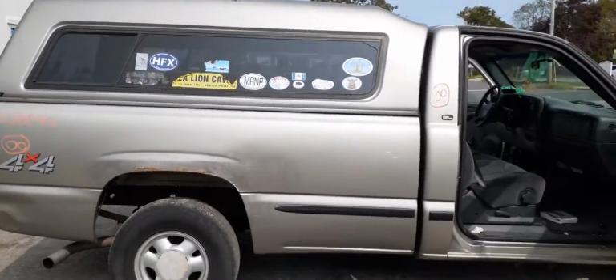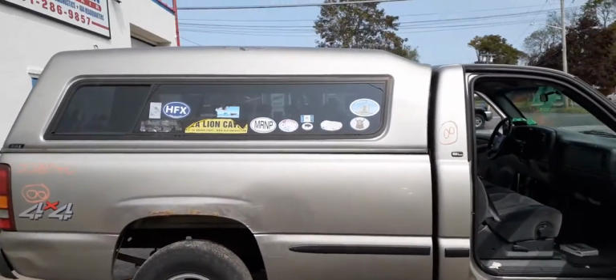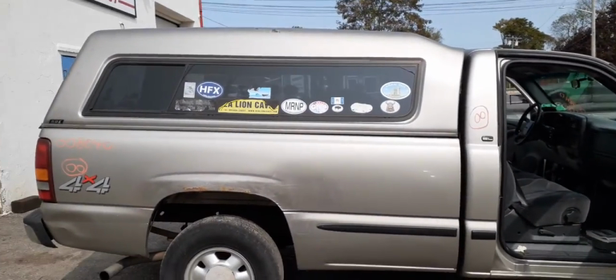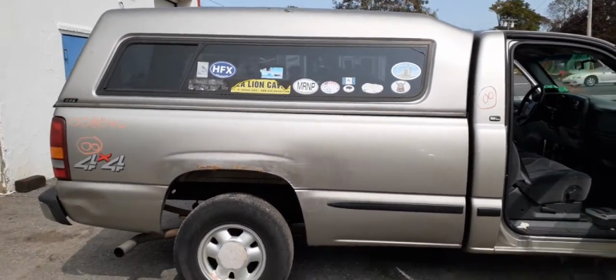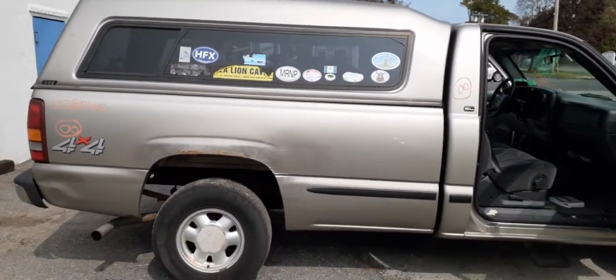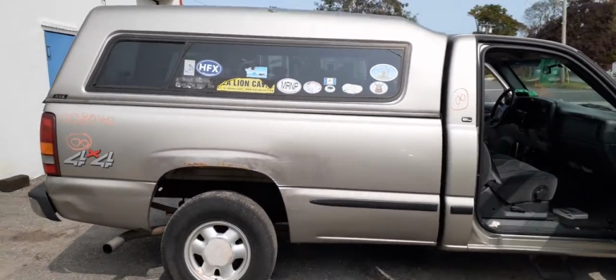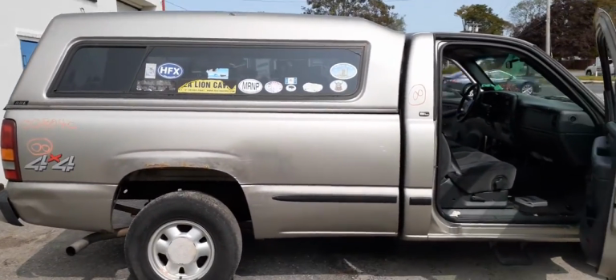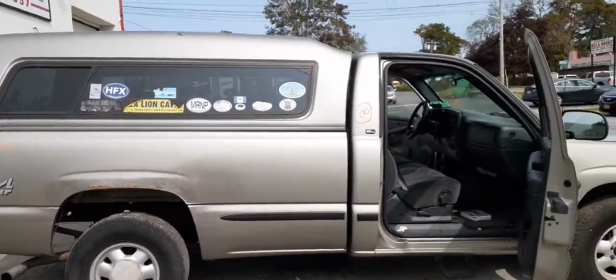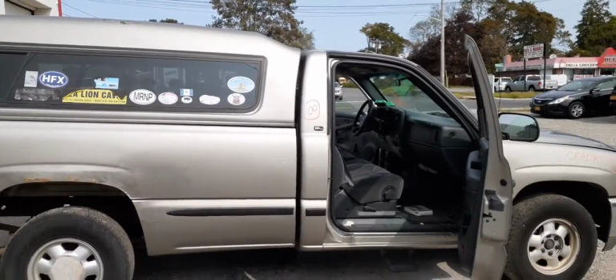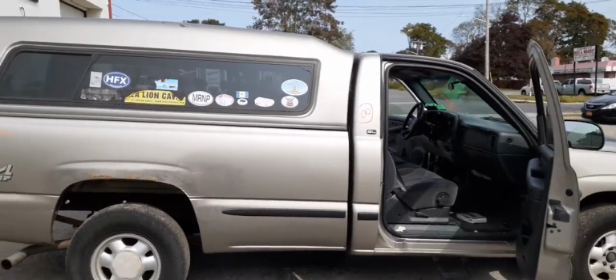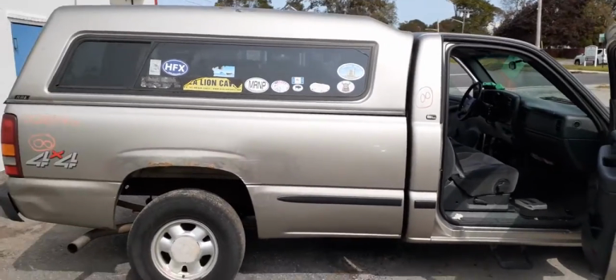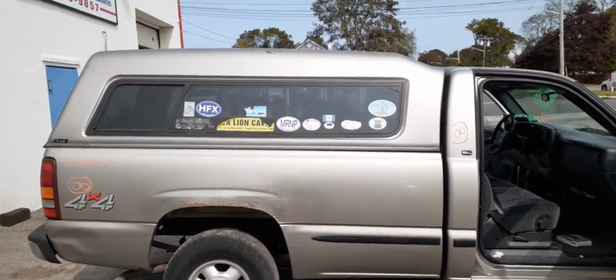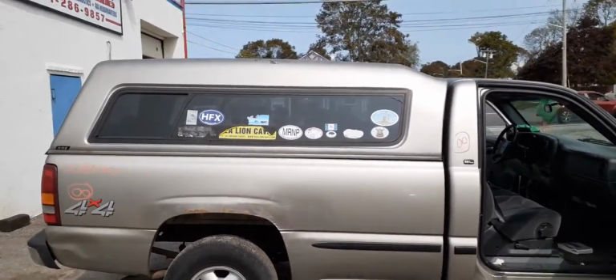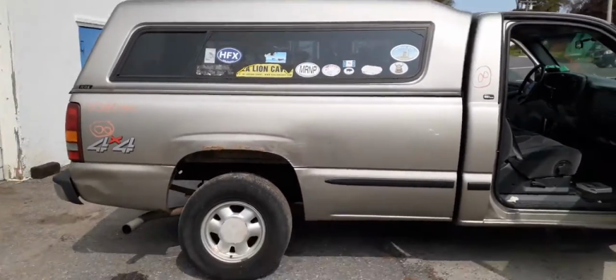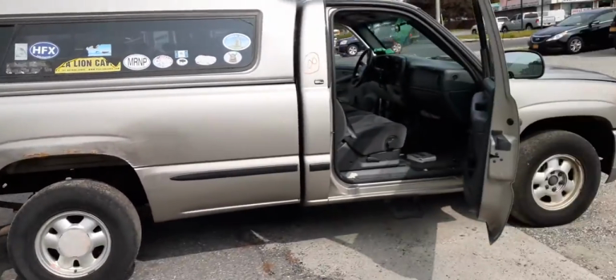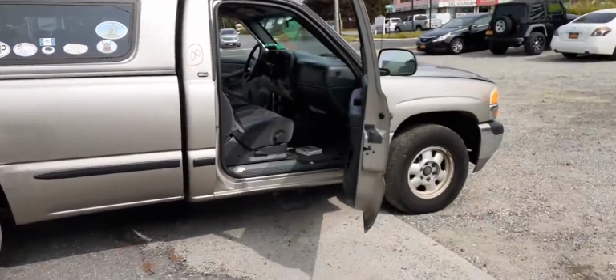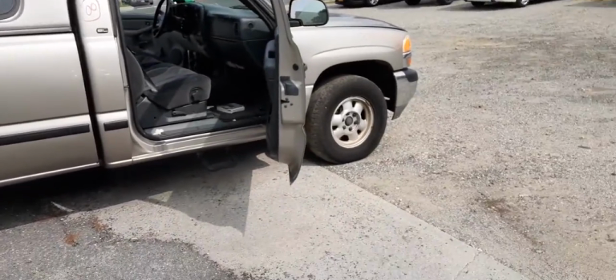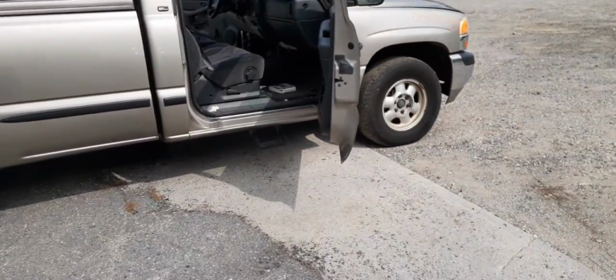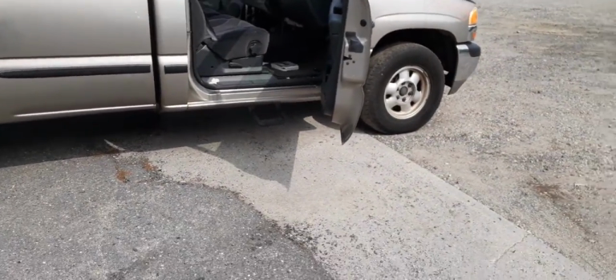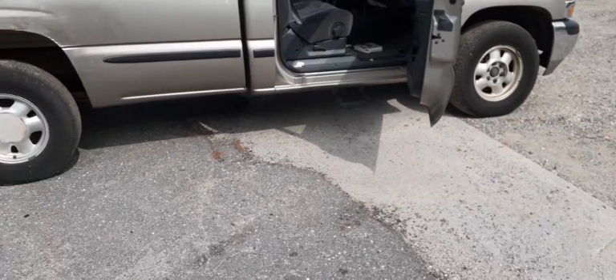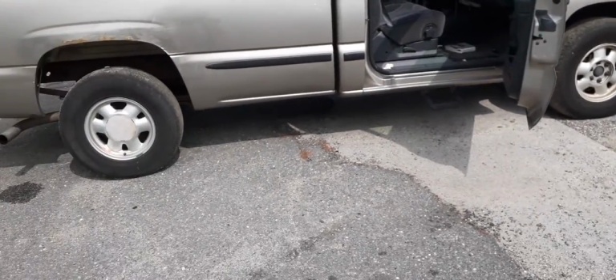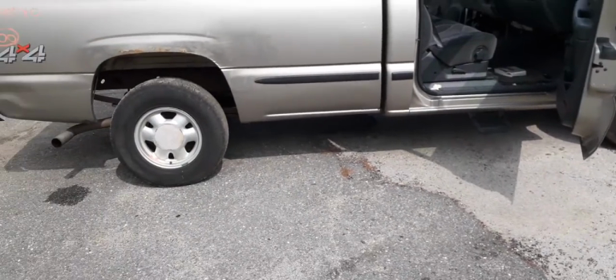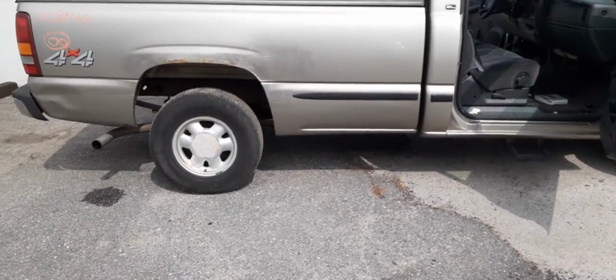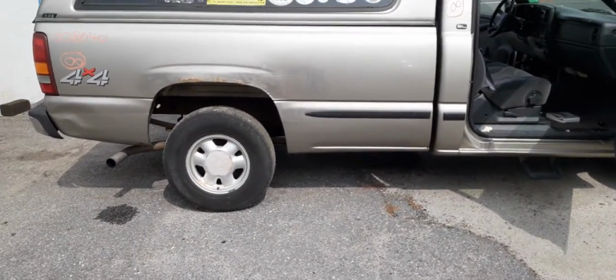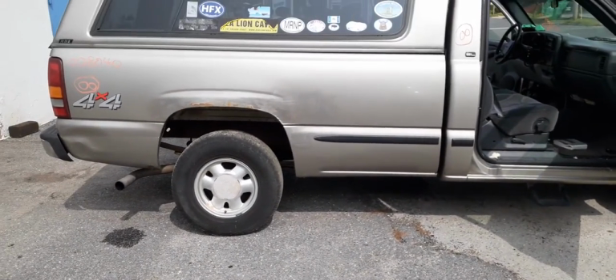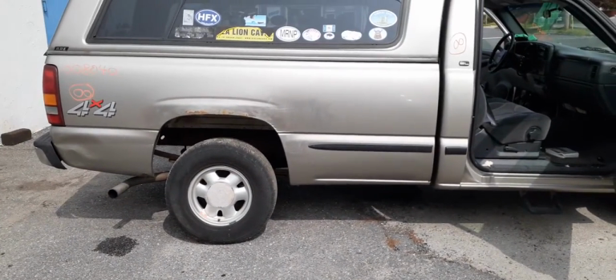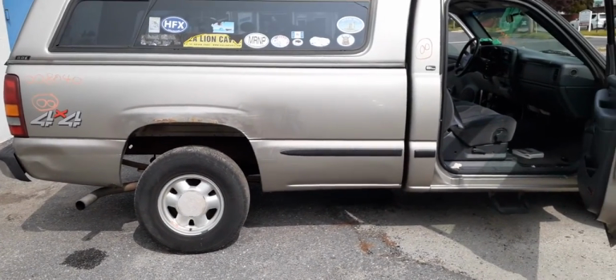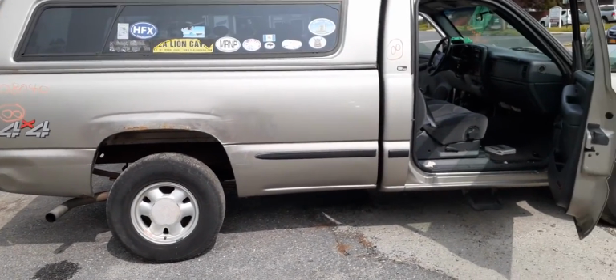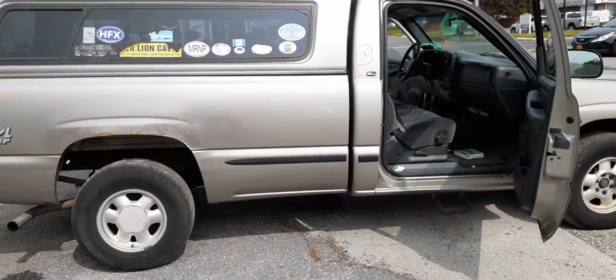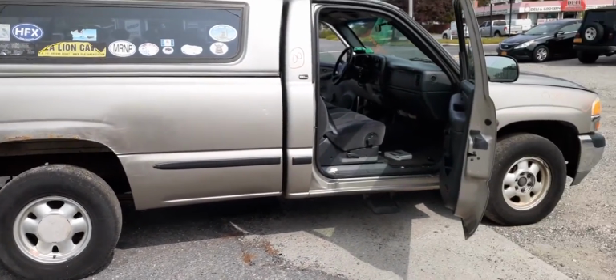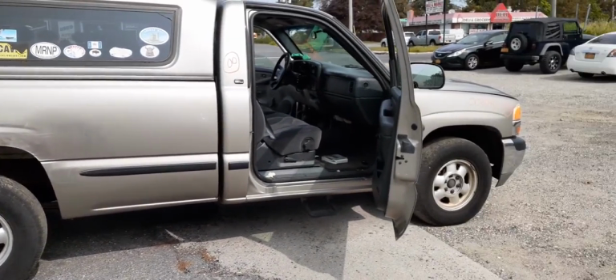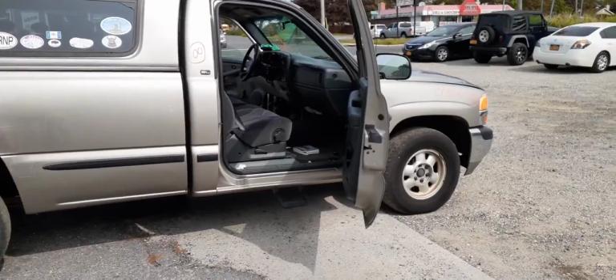Like I said, it's an eight-foot bed with an ARE cap — it's all there, just a little damage up on the top, not bad. Definitely could be used. If we can help you with any parts off this vehicle, give us a call at 888-748-5924.